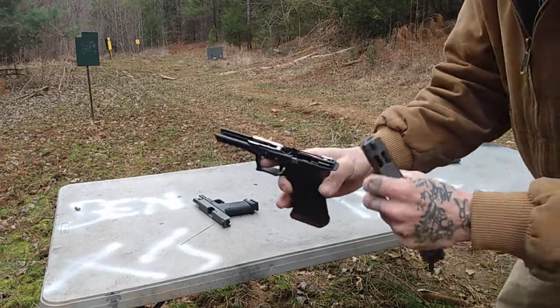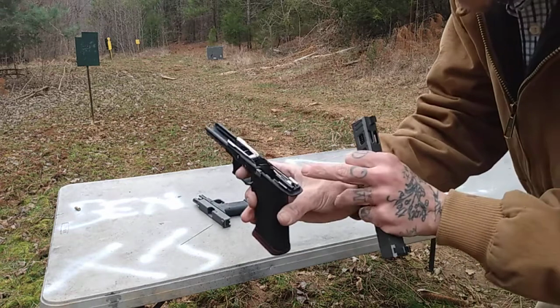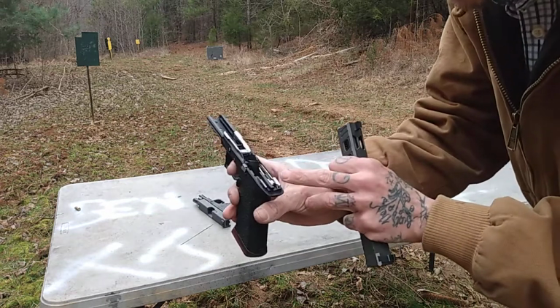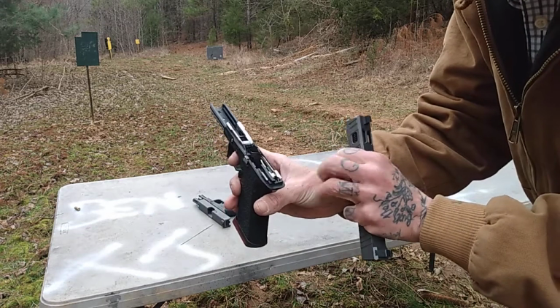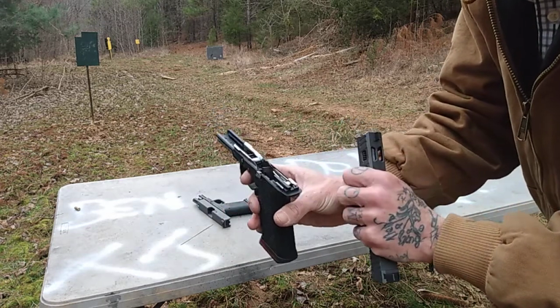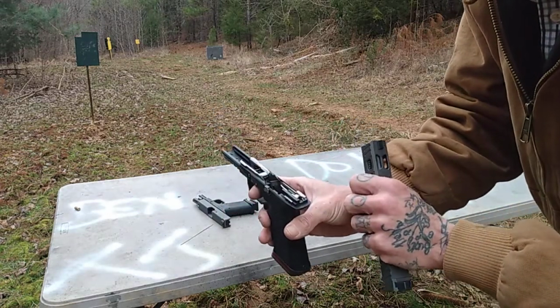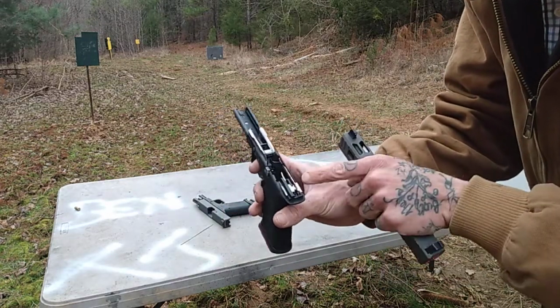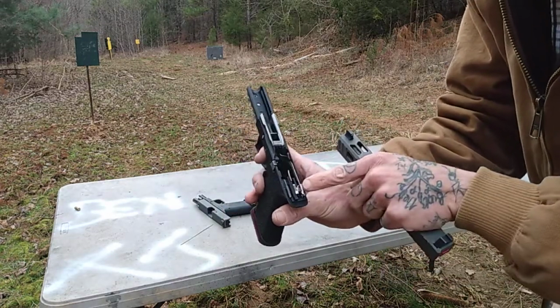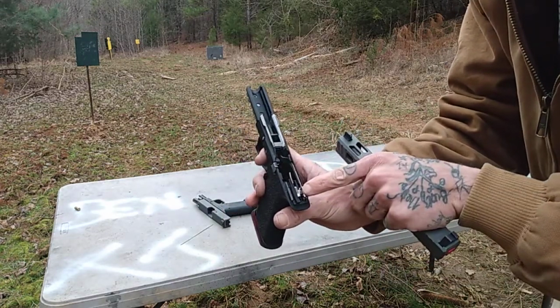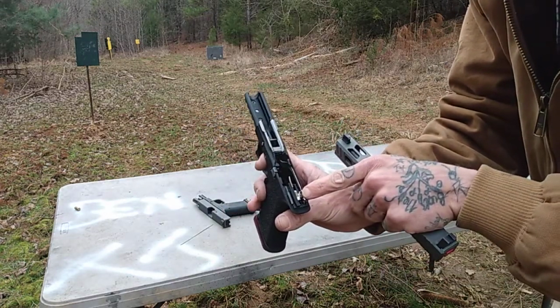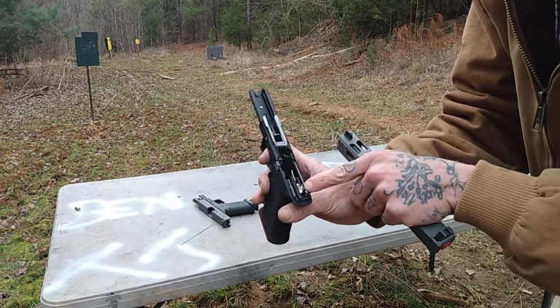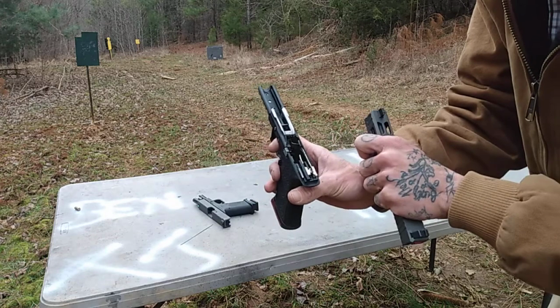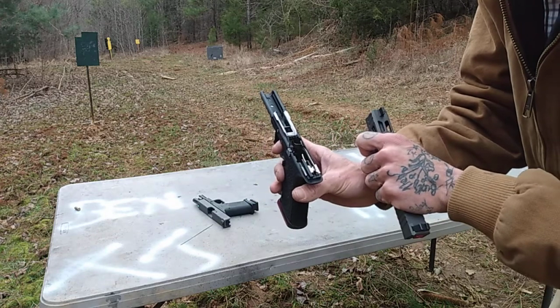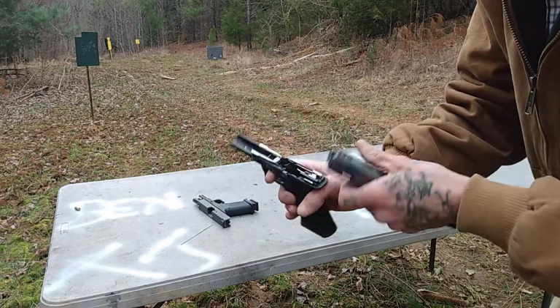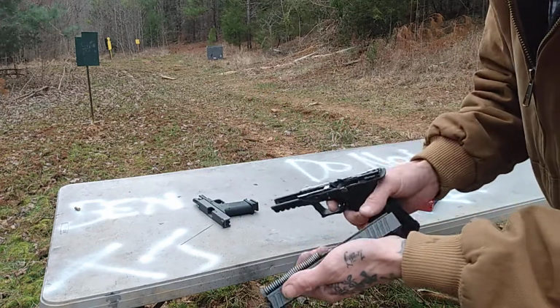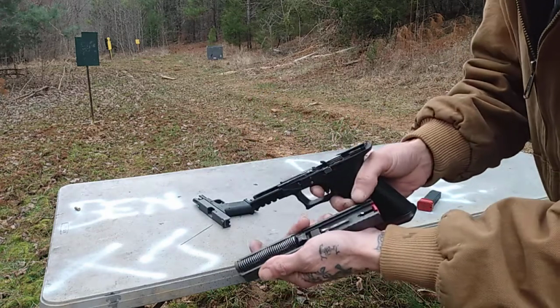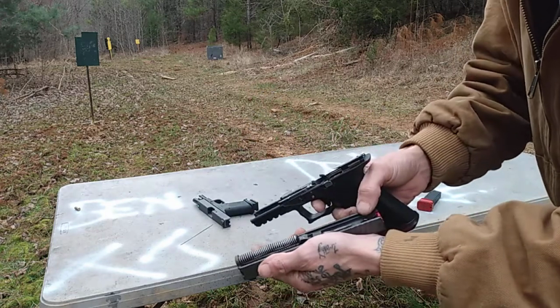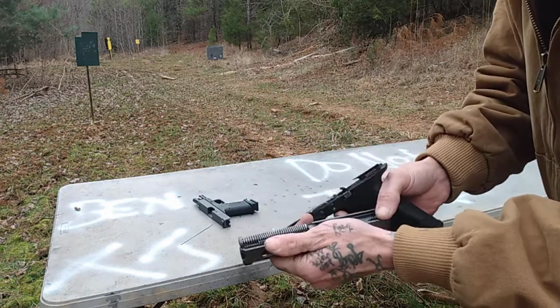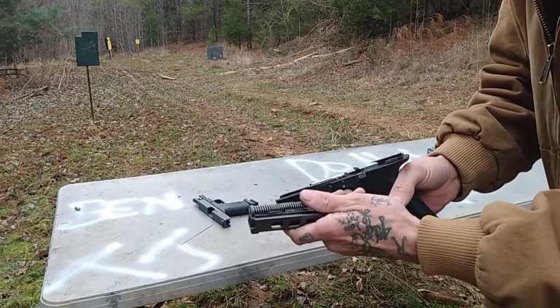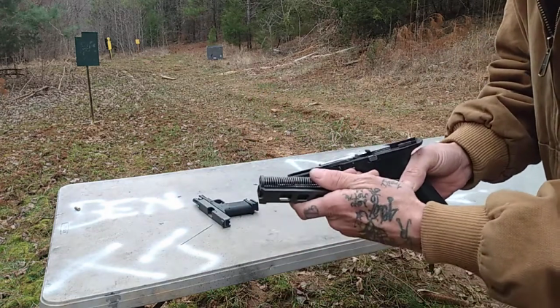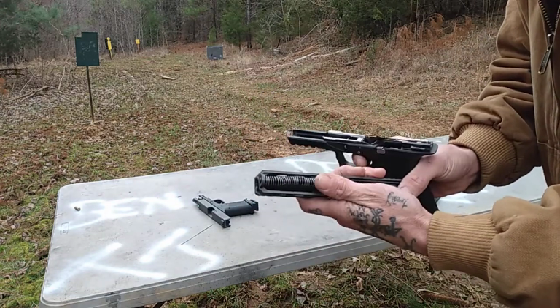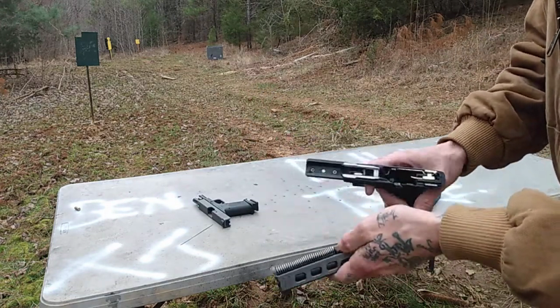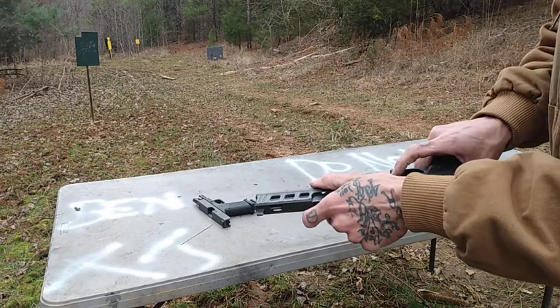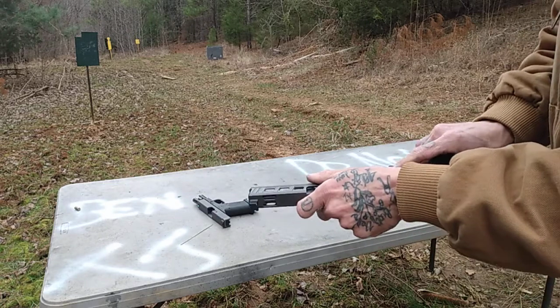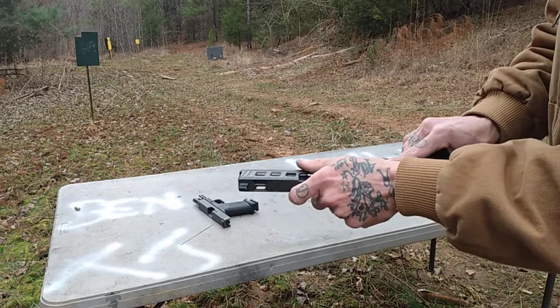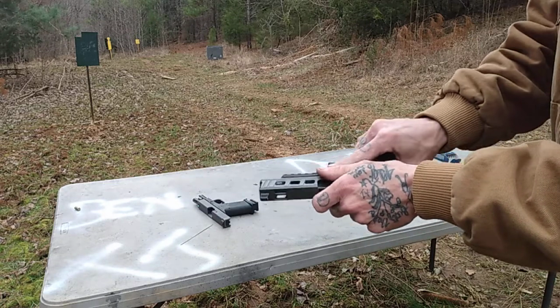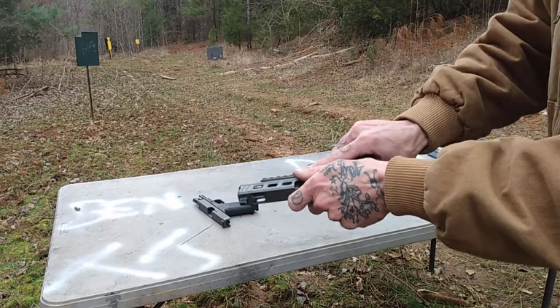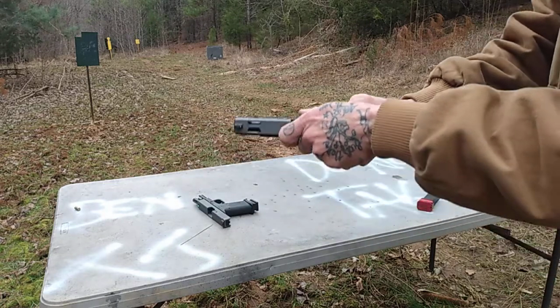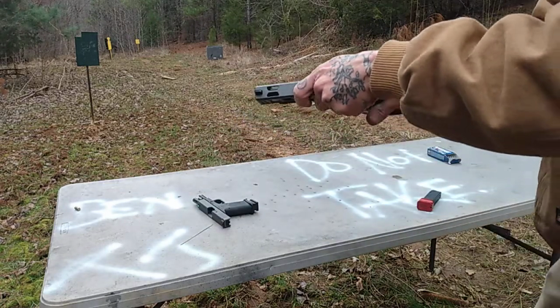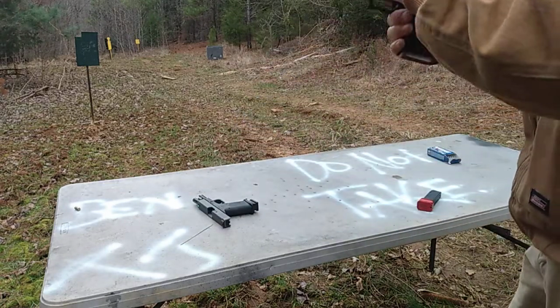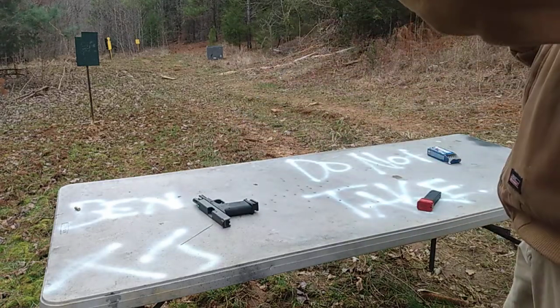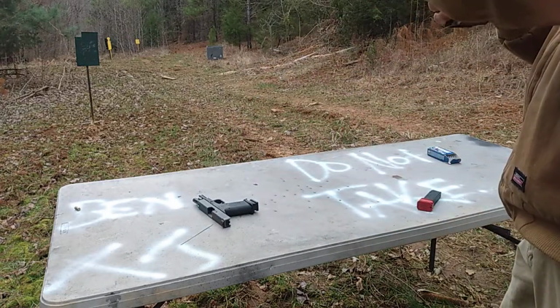By taking this trigger connector out and adding a little bit of pickup to that cruciform pickup, it made it where we had just the right amount of engagement to the striker lug, and made it quit jumping it. And now we're good to go.